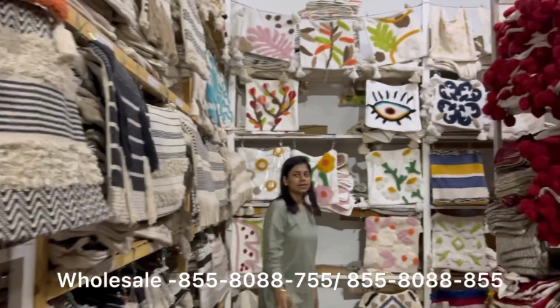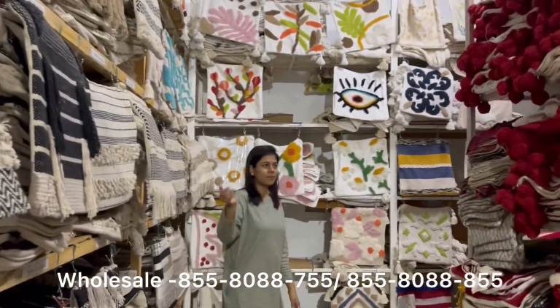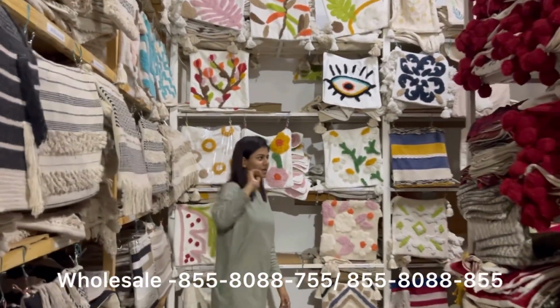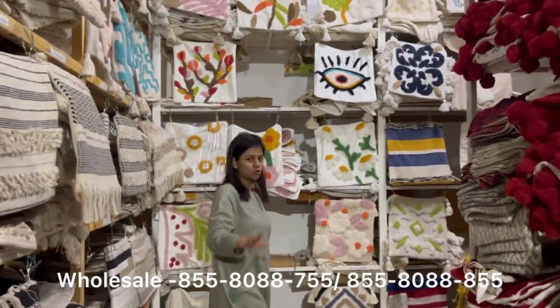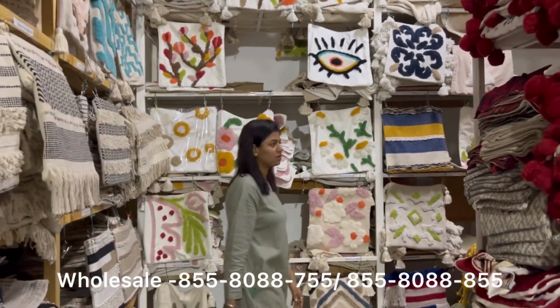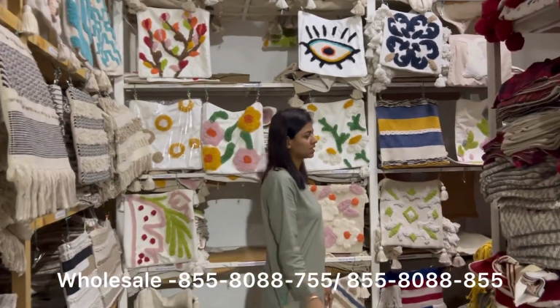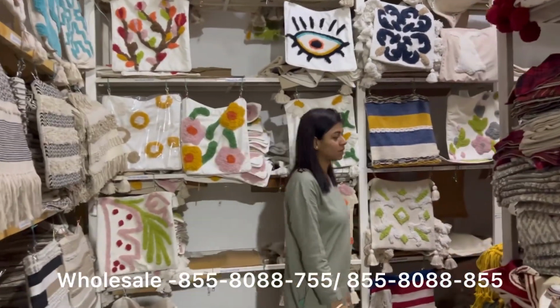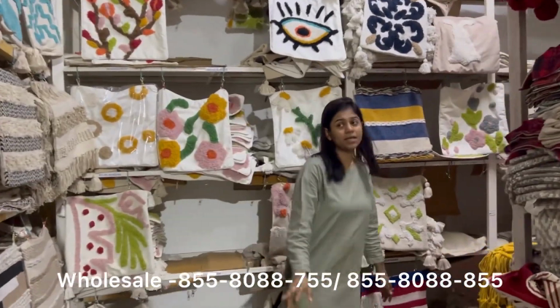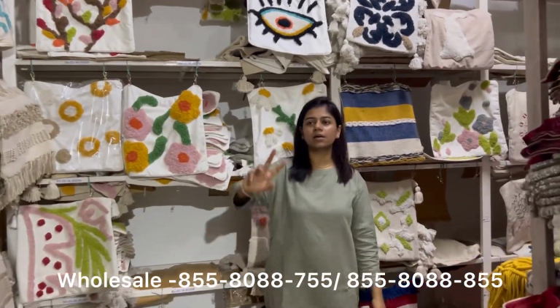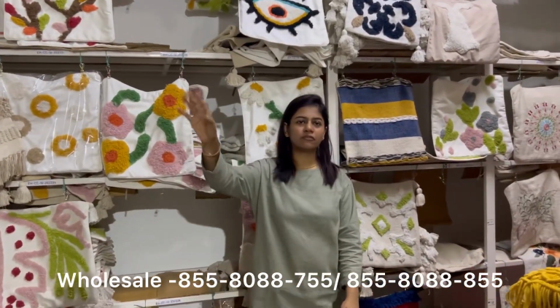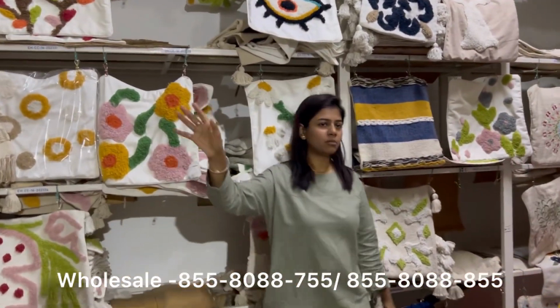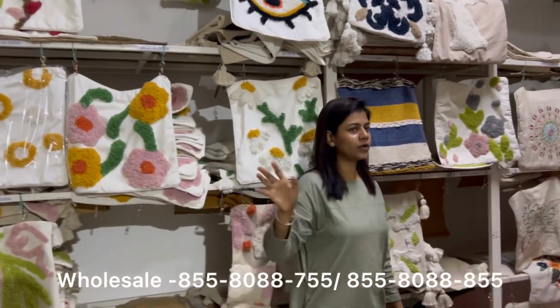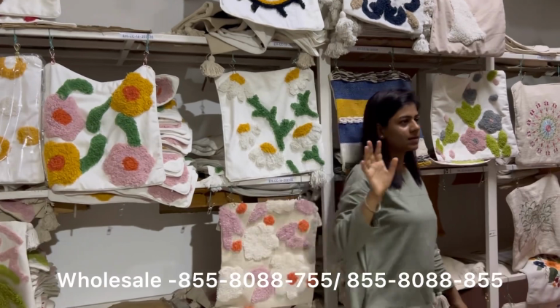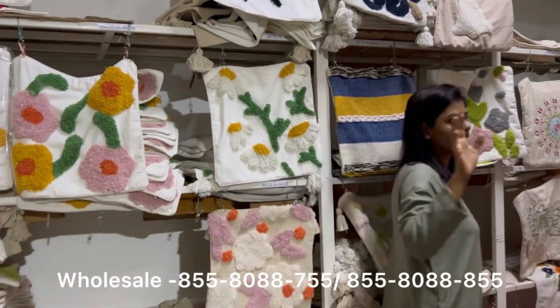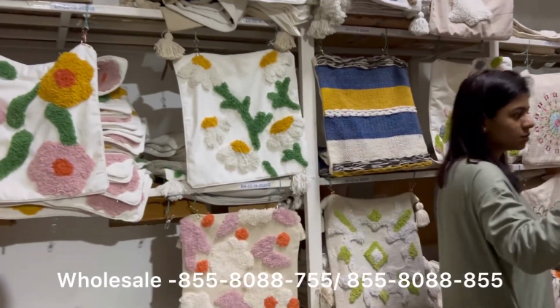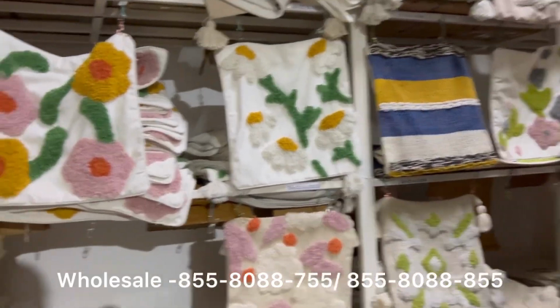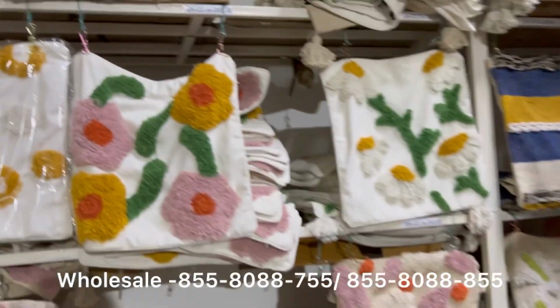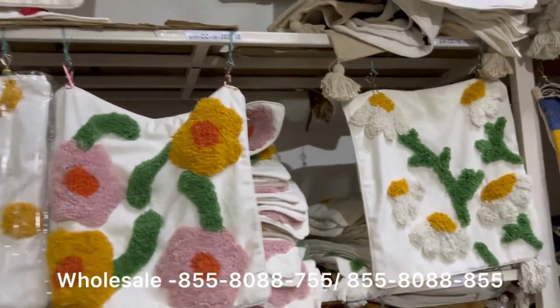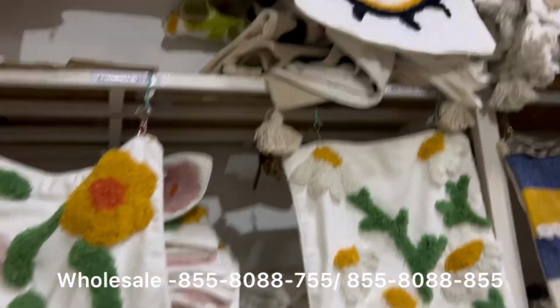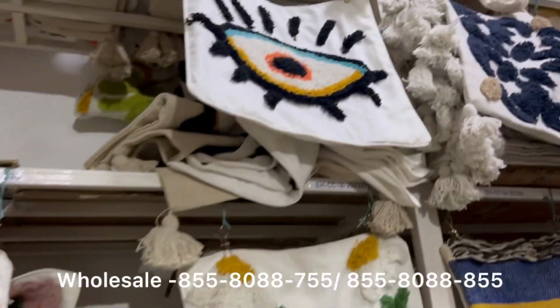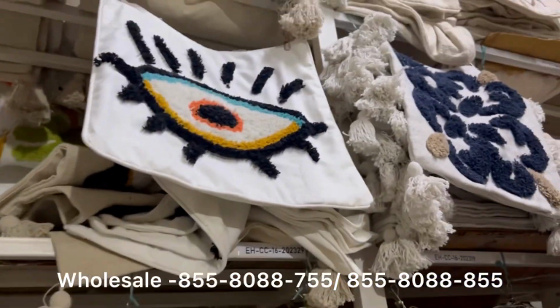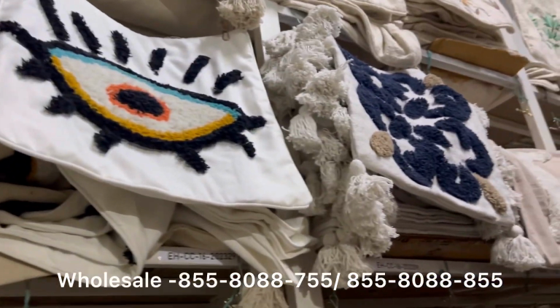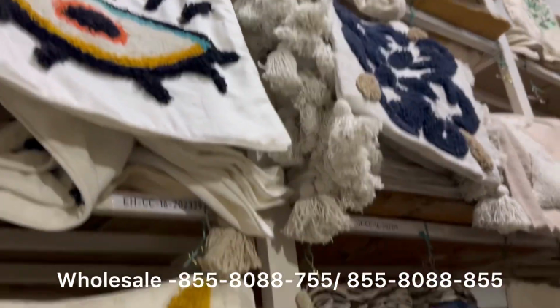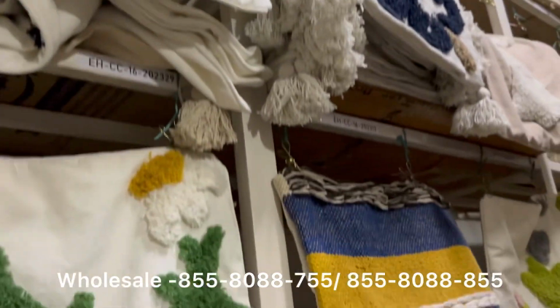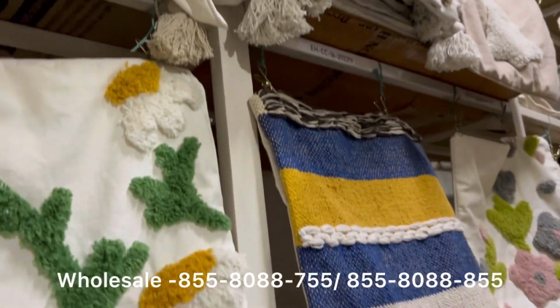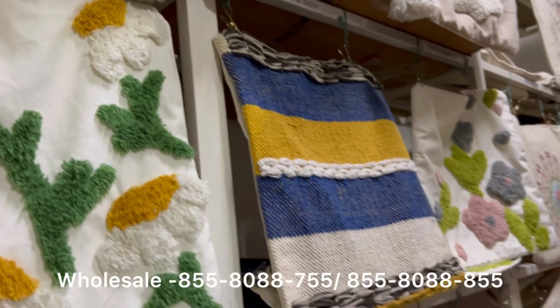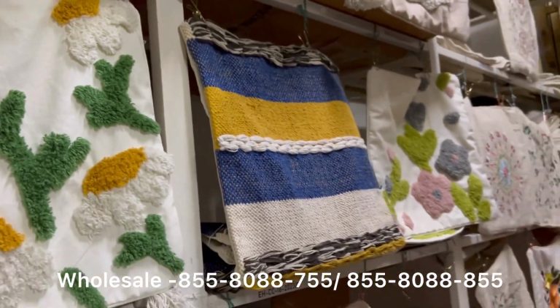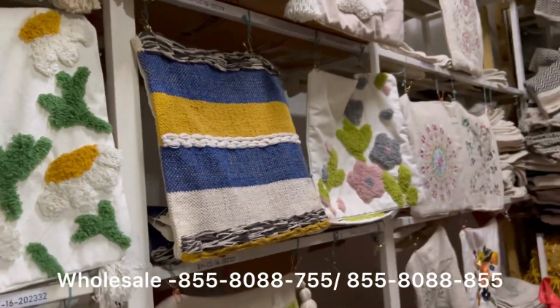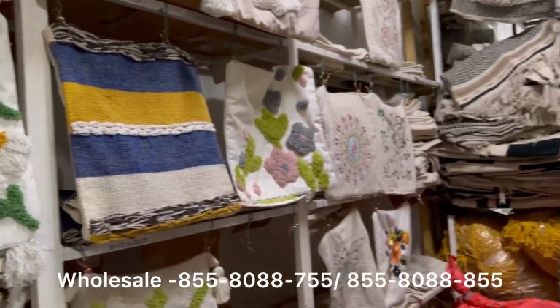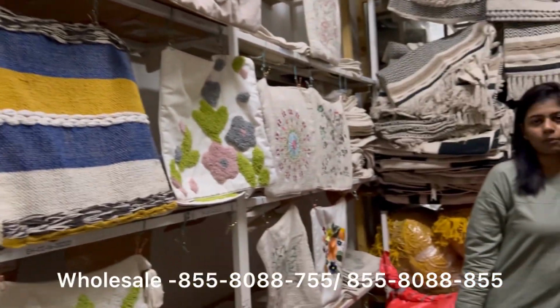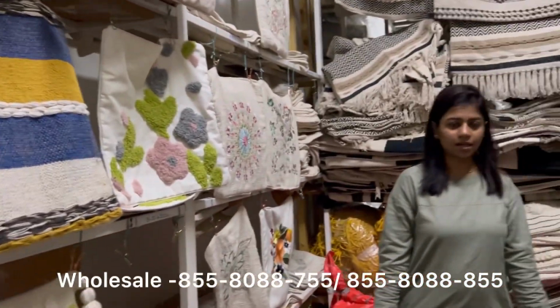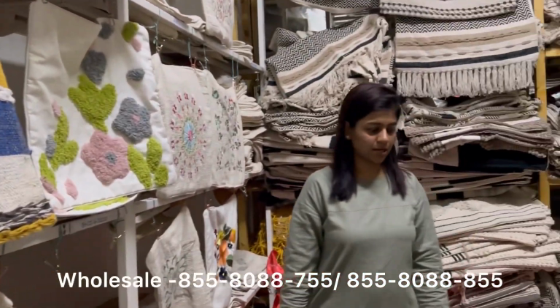Here you will find all cushion cover collections — tufting, embroidery, and Christmas collection — in sizes 24x24 and 16x16. Whatever size requirement you have, you will find it all here.